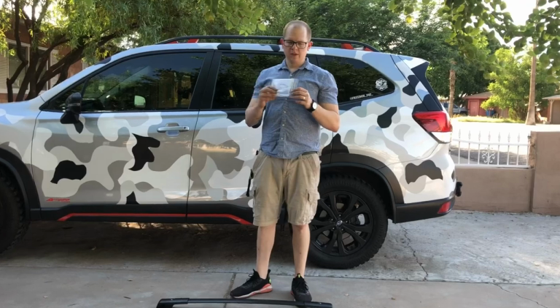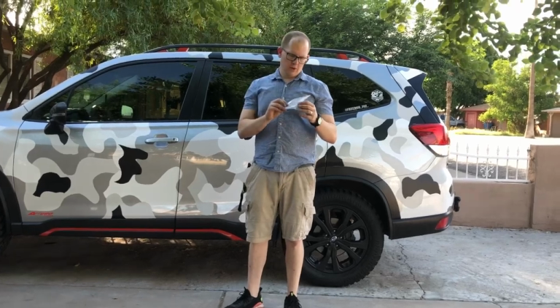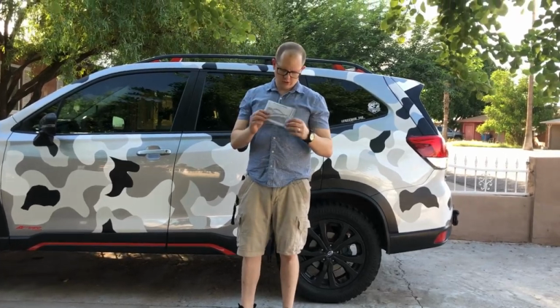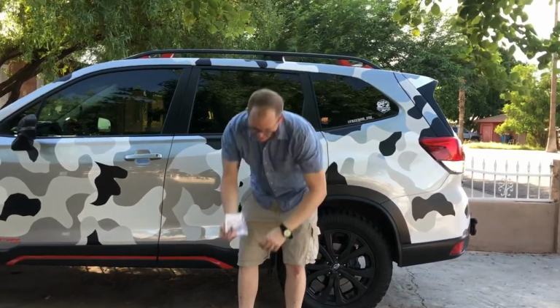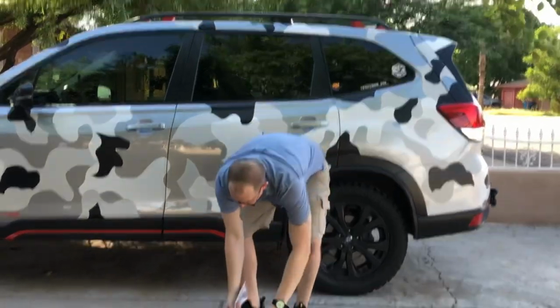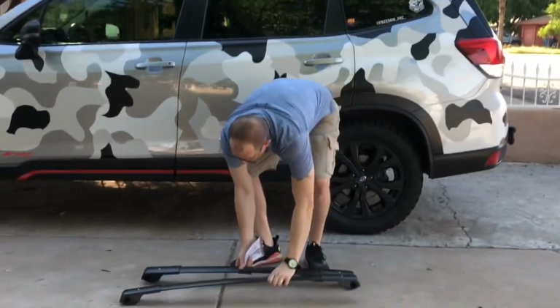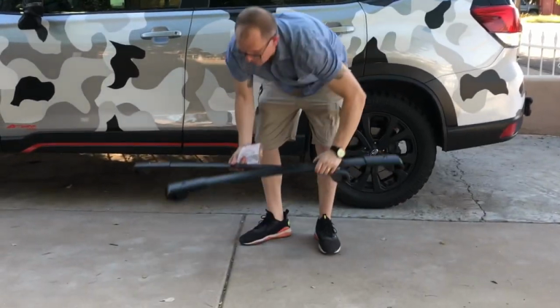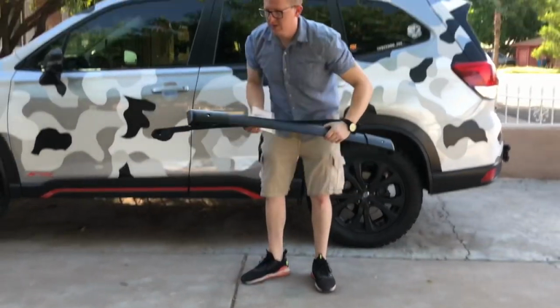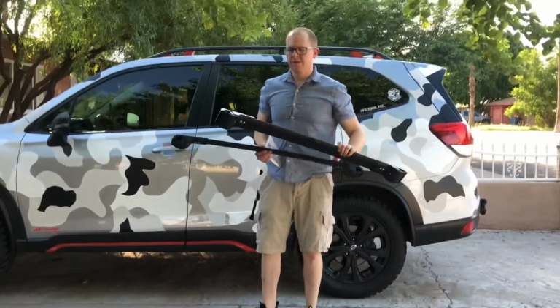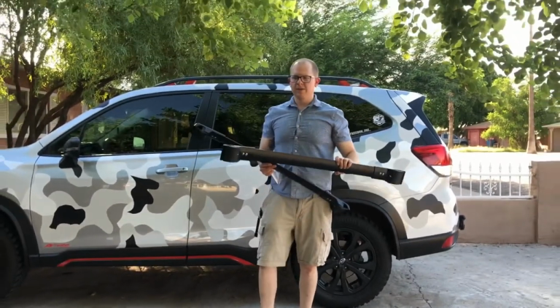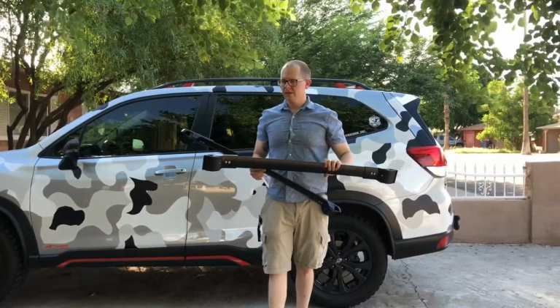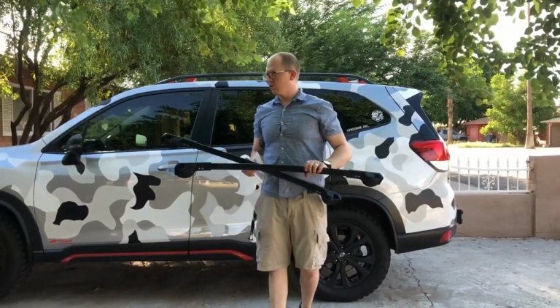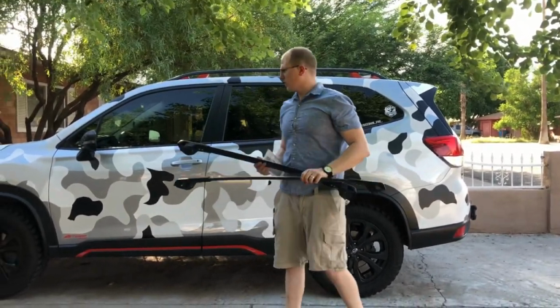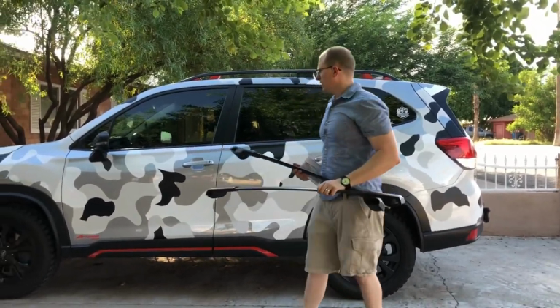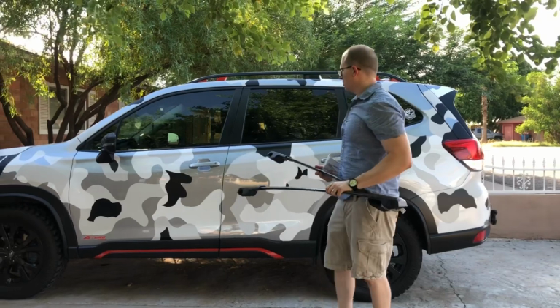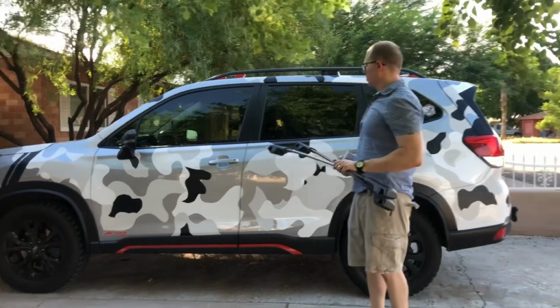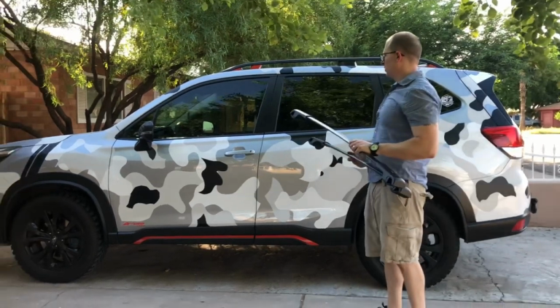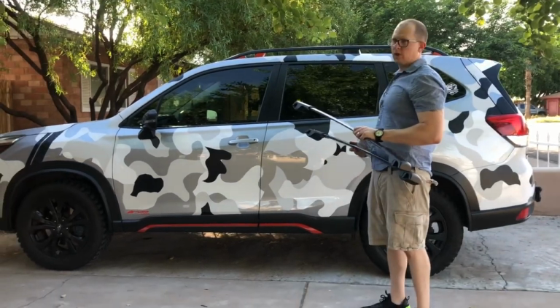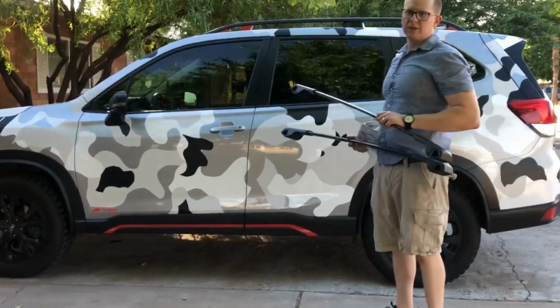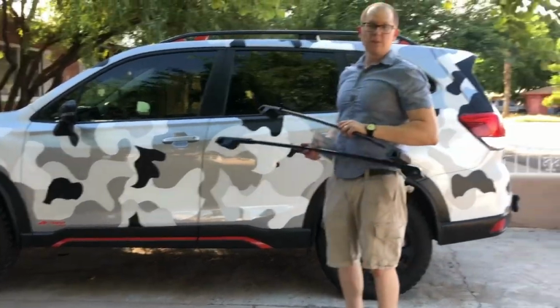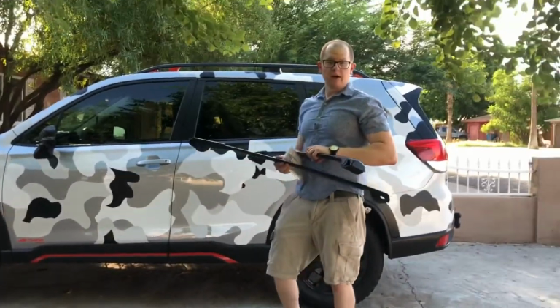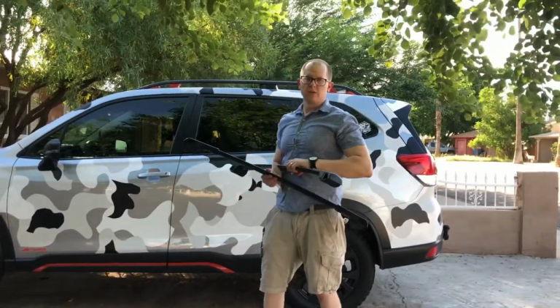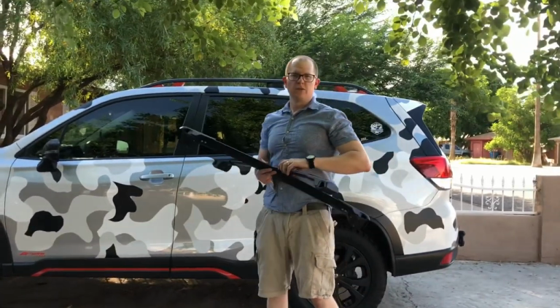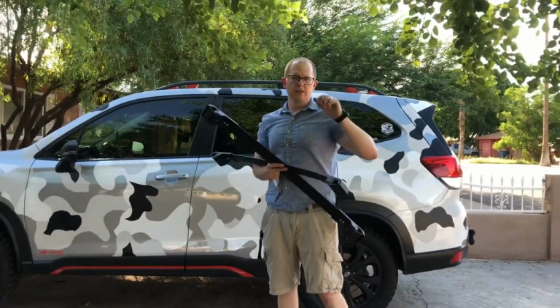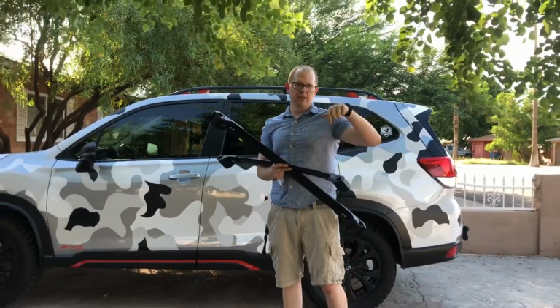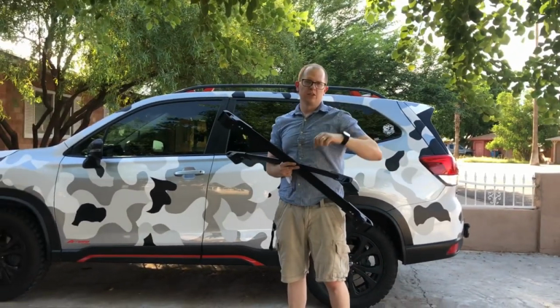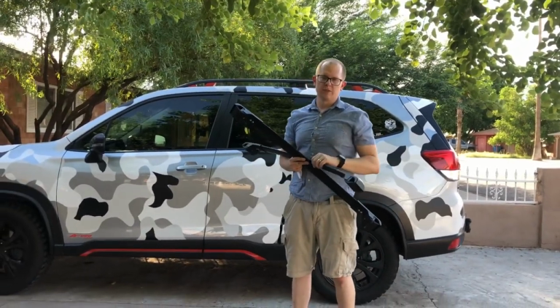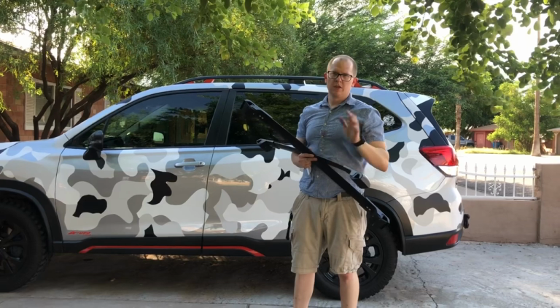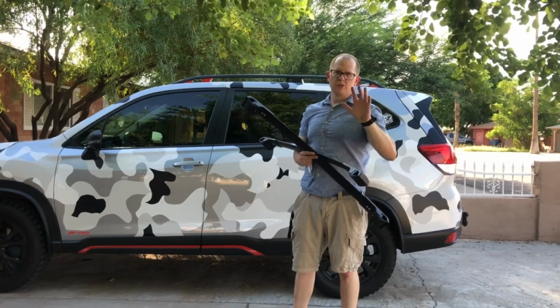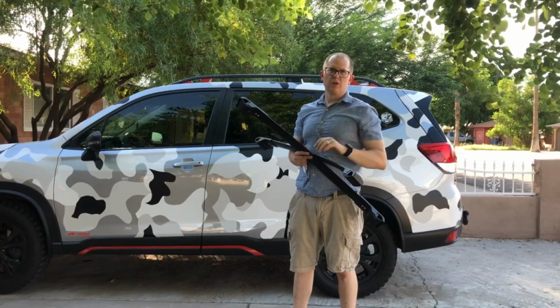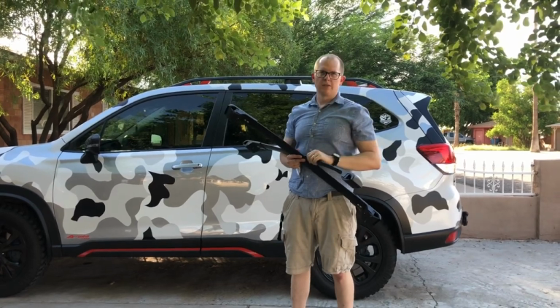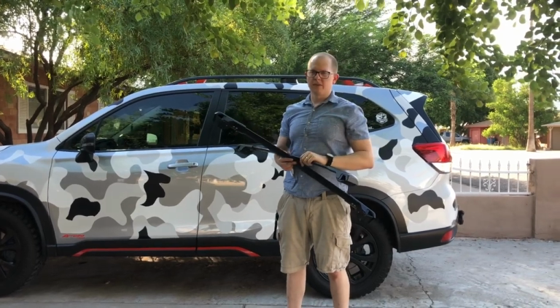The UtaMotor crossbars fit the 2020 Subaru Forester. They fit some other models too, so if you look at the link in the description, it'll show you all the models that it fits.